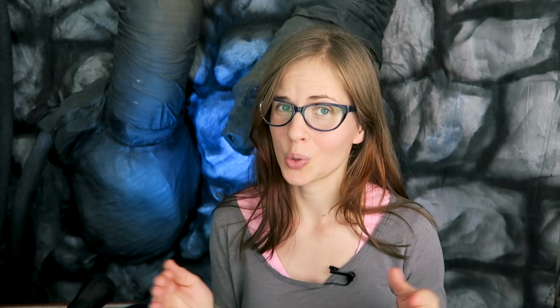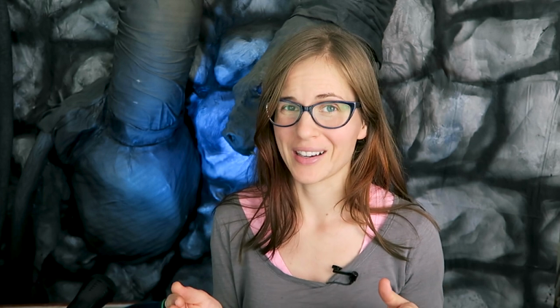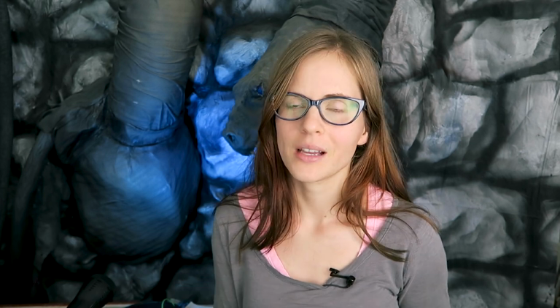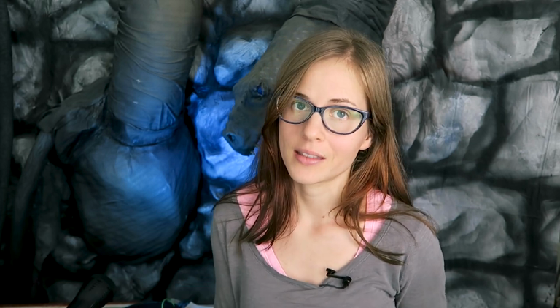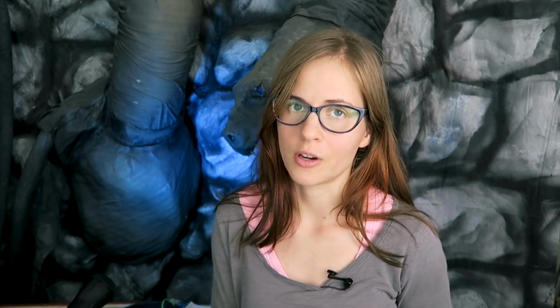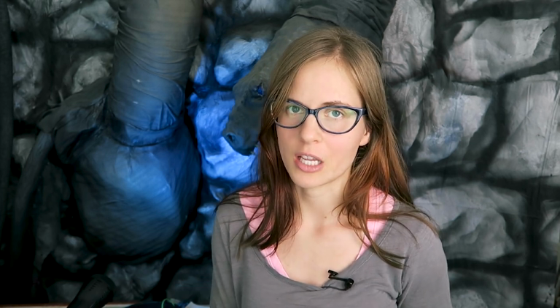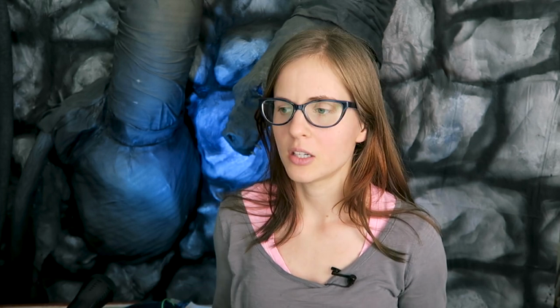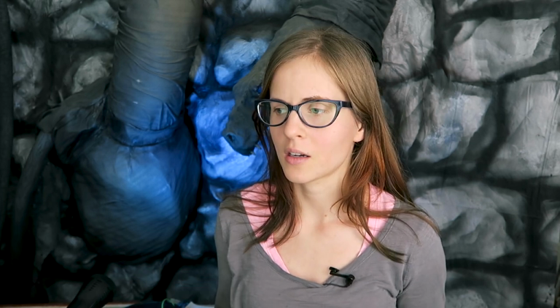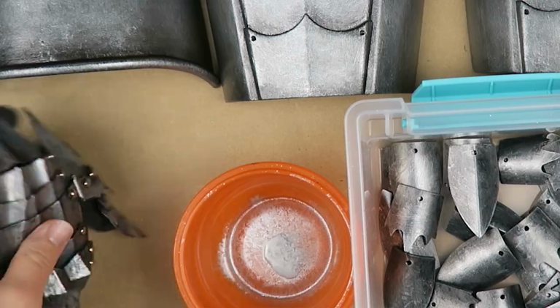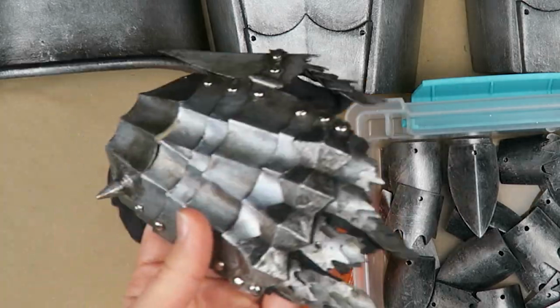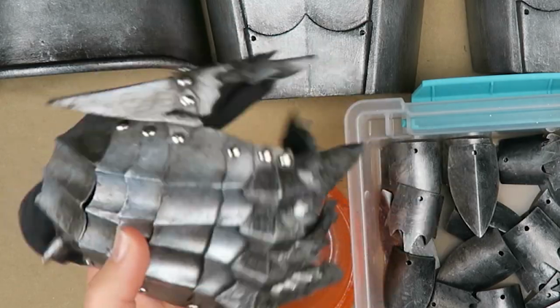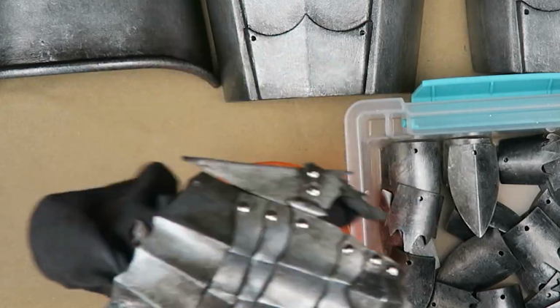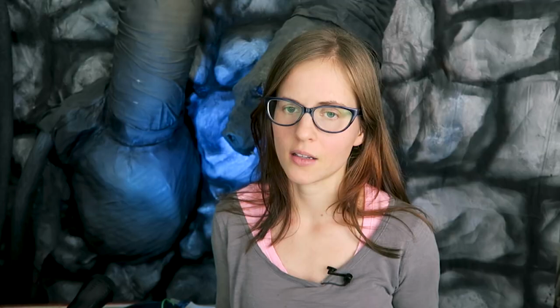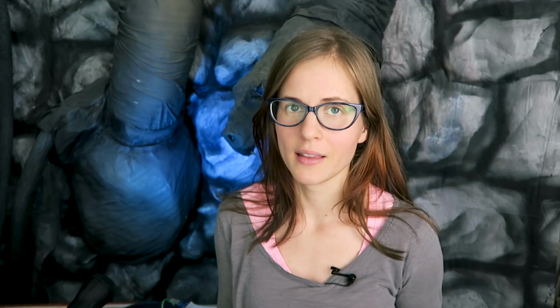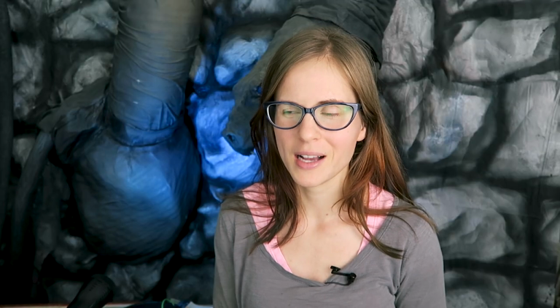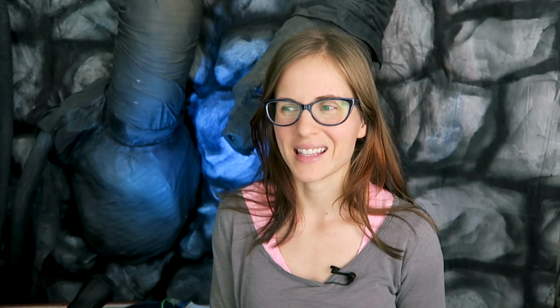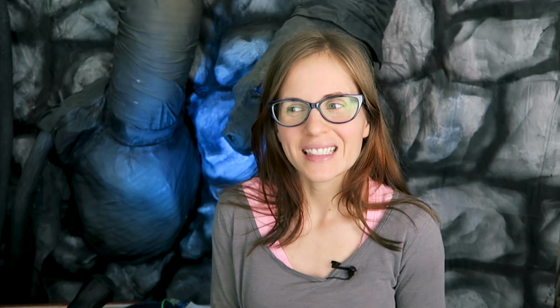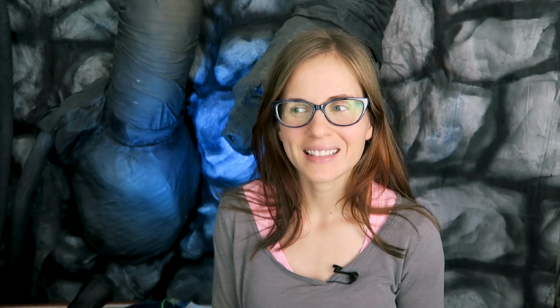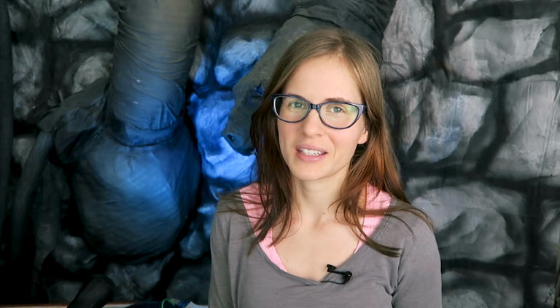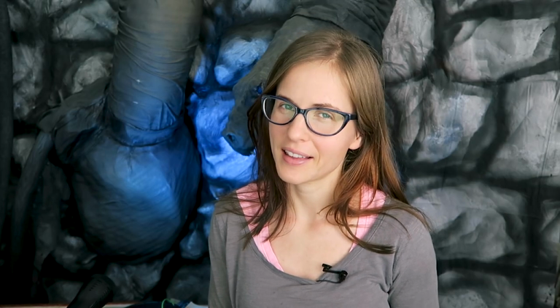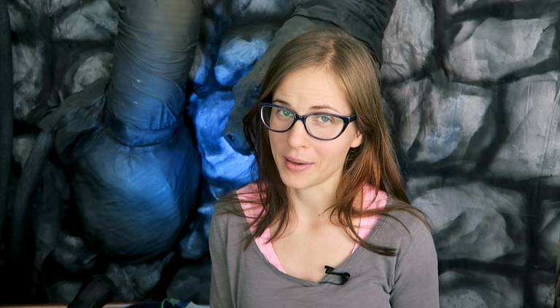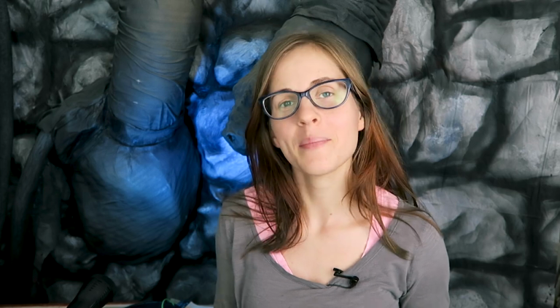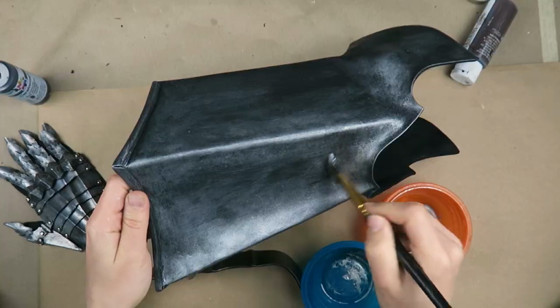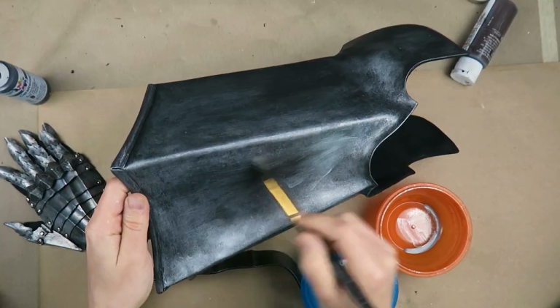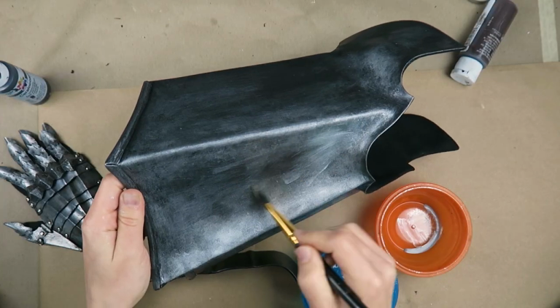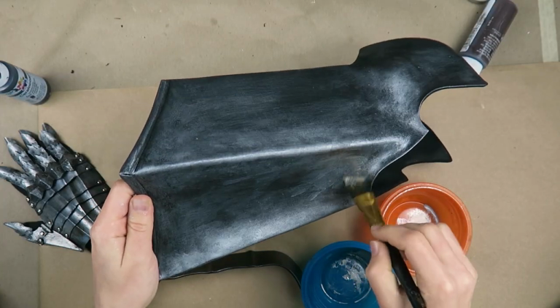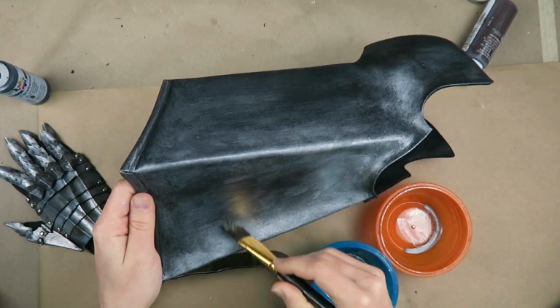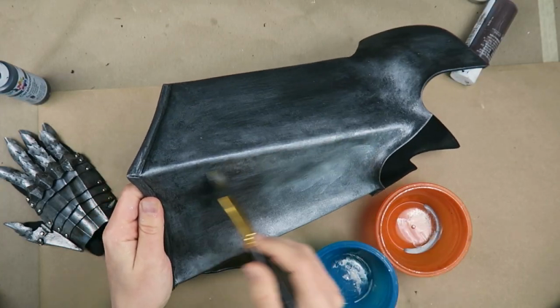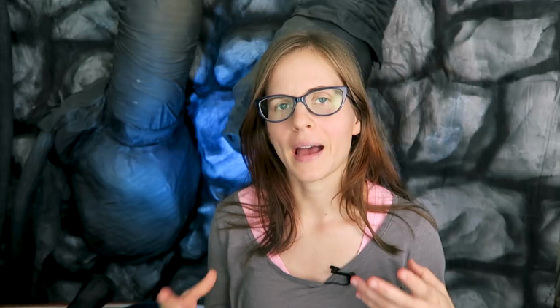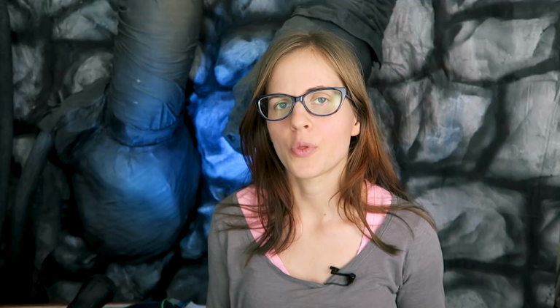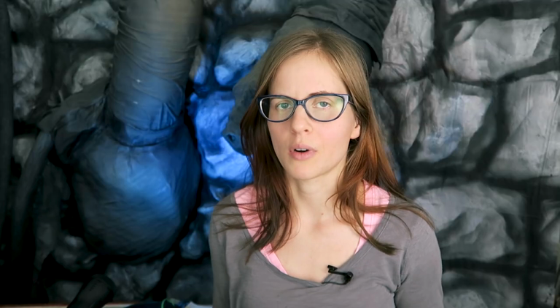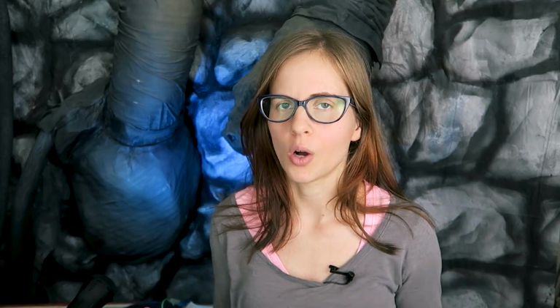I actually did get this too dark the first time around. When I checked back to the miniature gauntlet I did before and I saw how bright that one was, I actually kind of liked that better. So I went back in with more of the silver and just brought back out those bright tones.